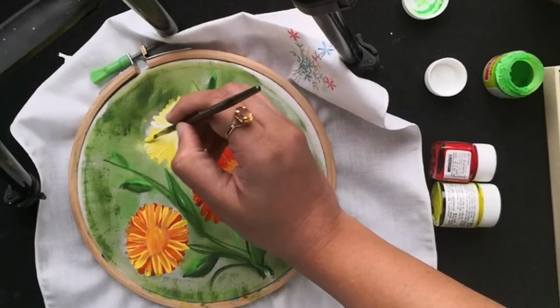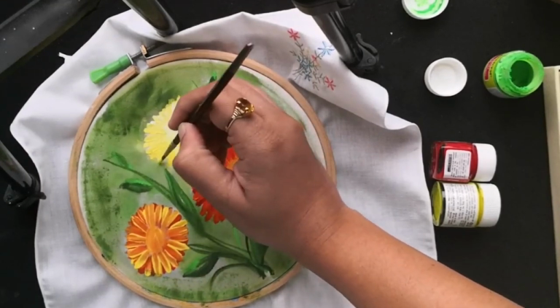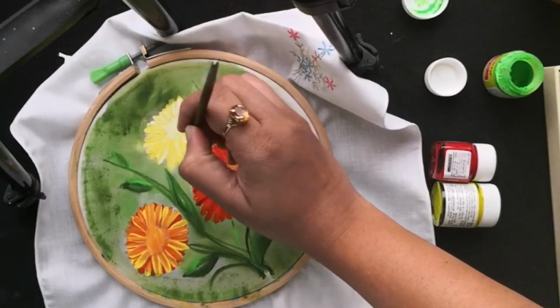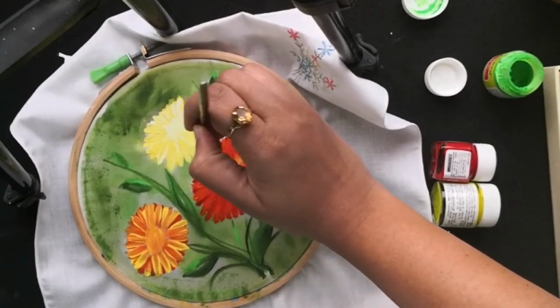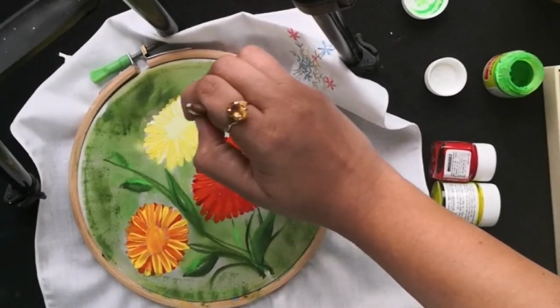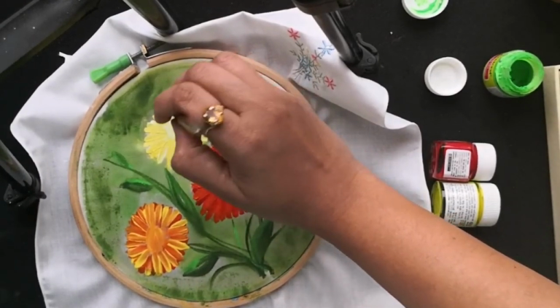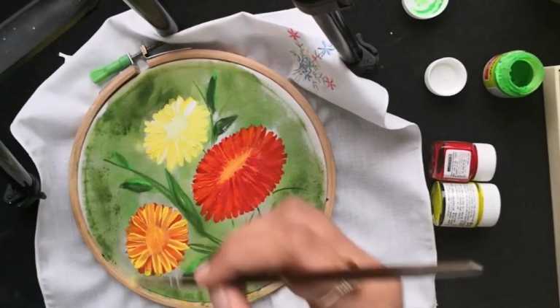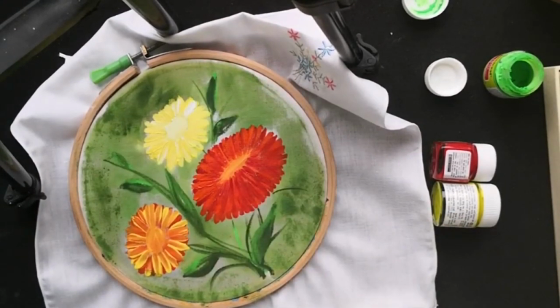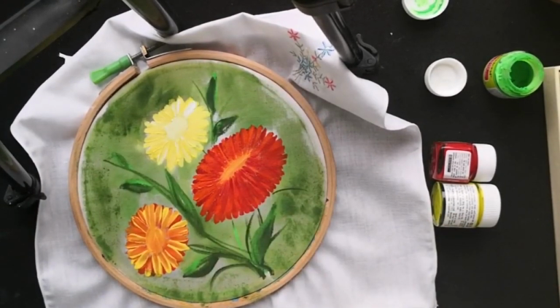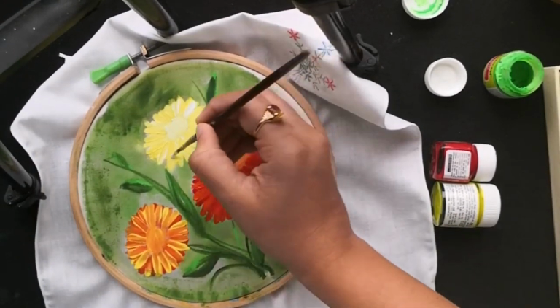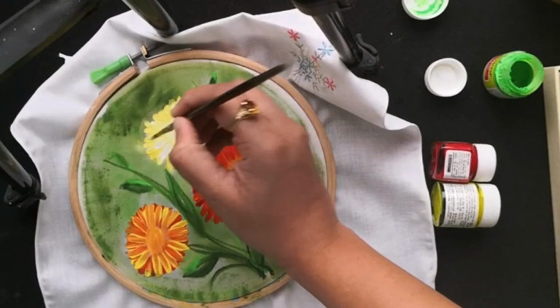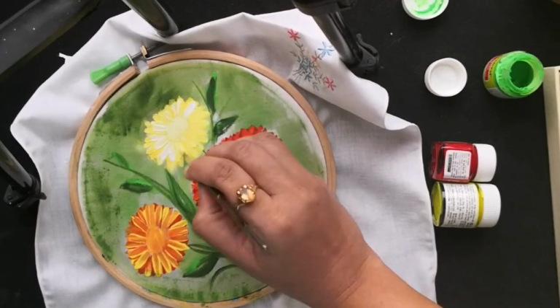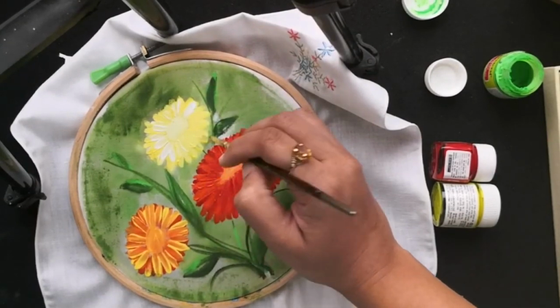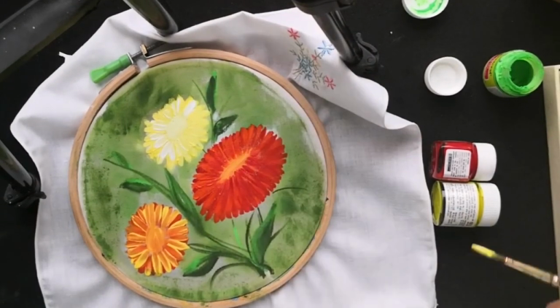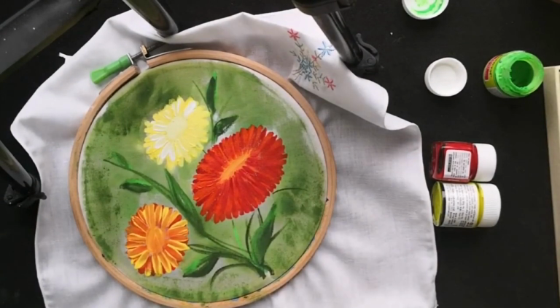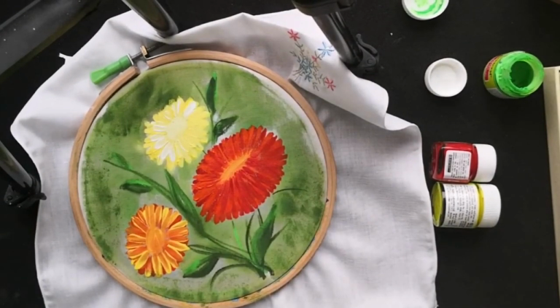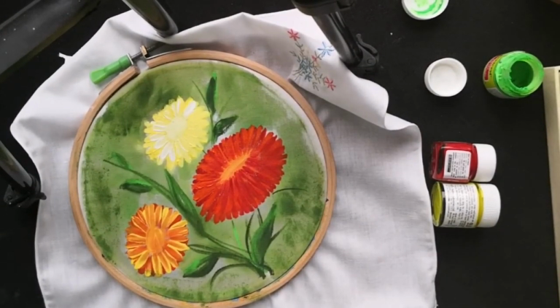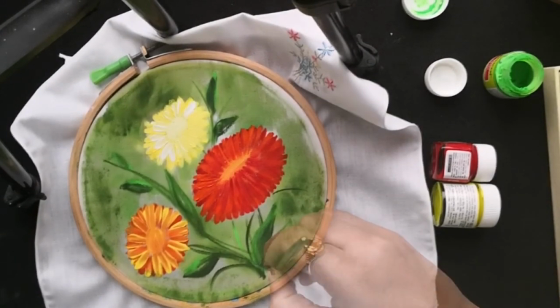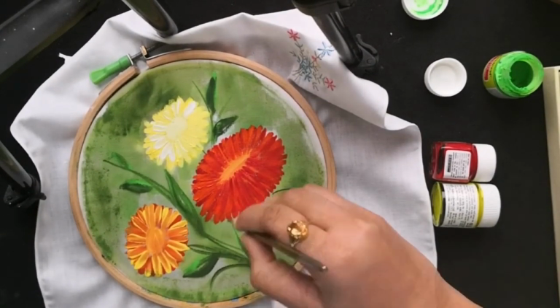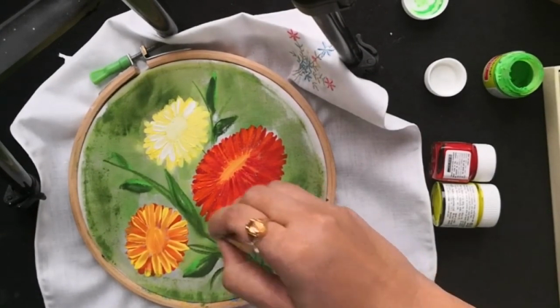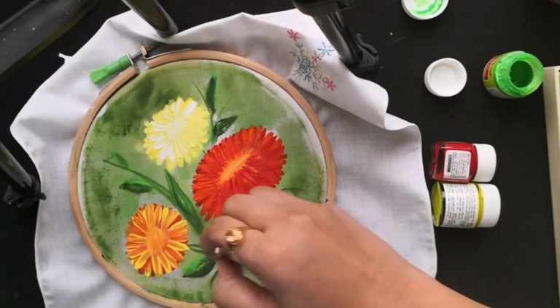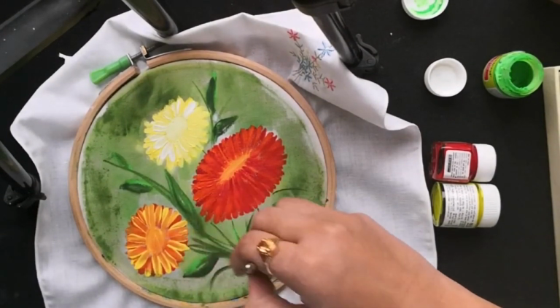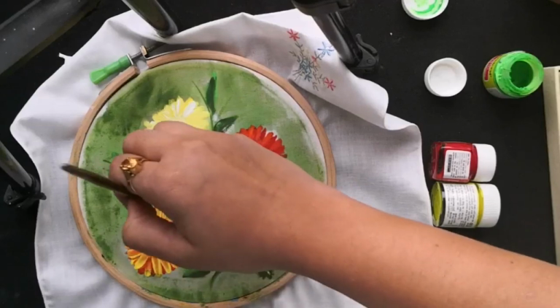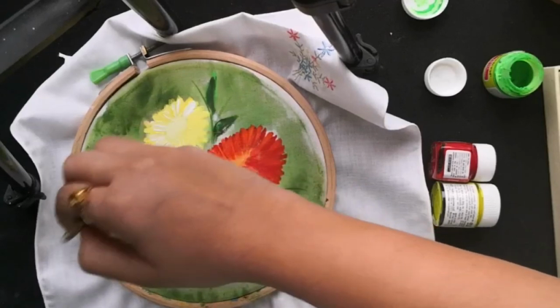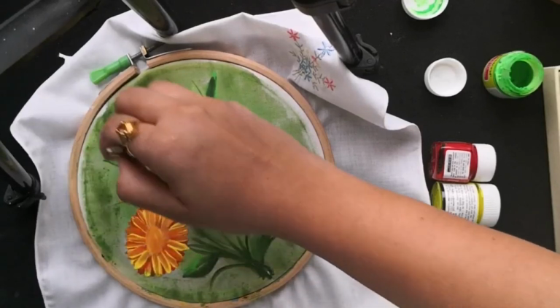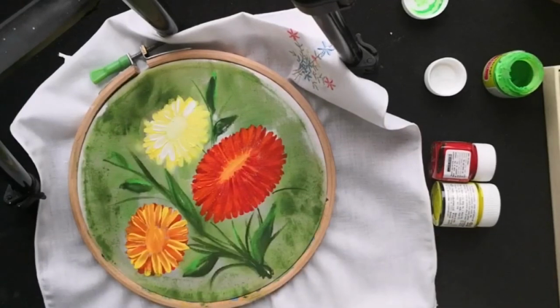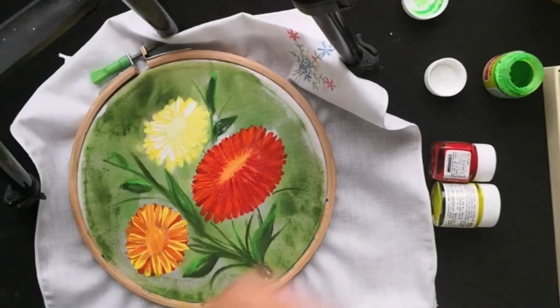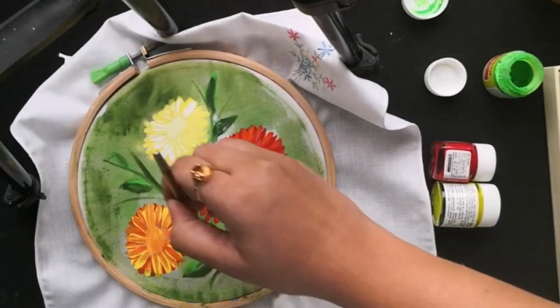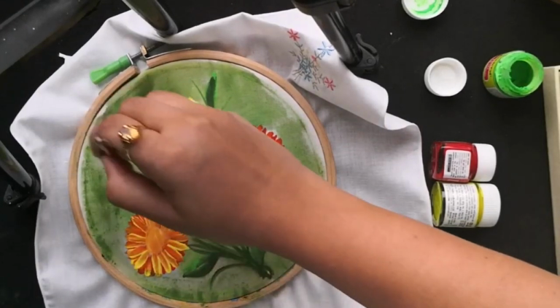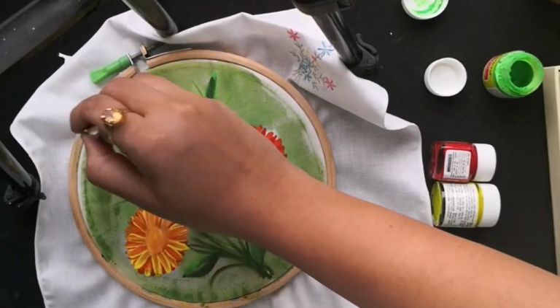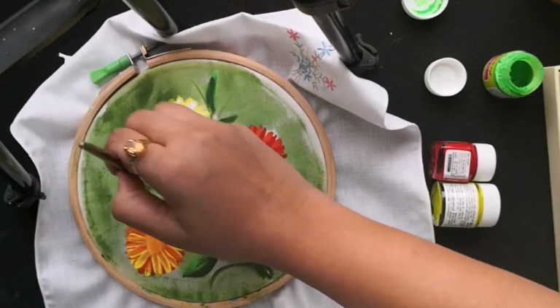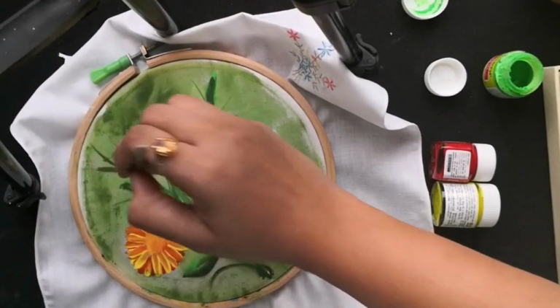Here I am adding a few more petals for this flower, since a few of them got smudged together with the background when I added the green diluted paint. Now, to highlight these green stems and leaves, I am adding a few more strokes.